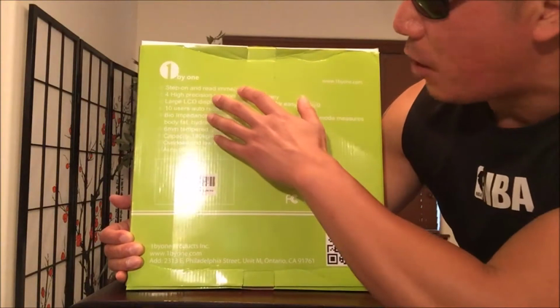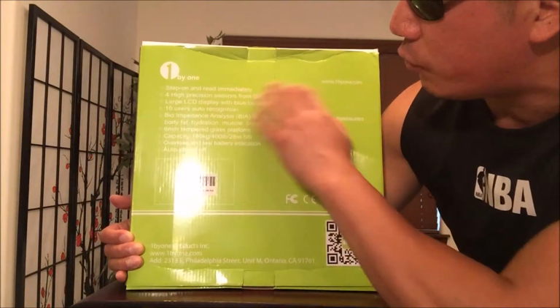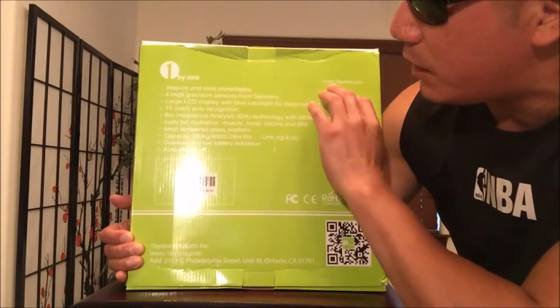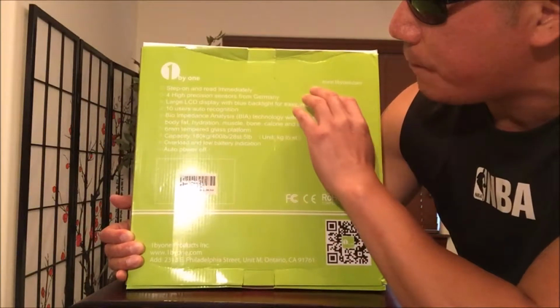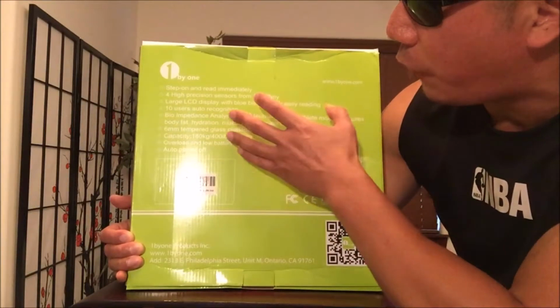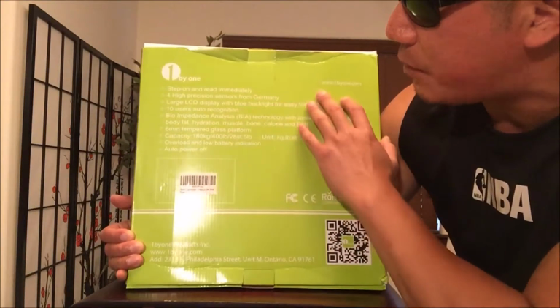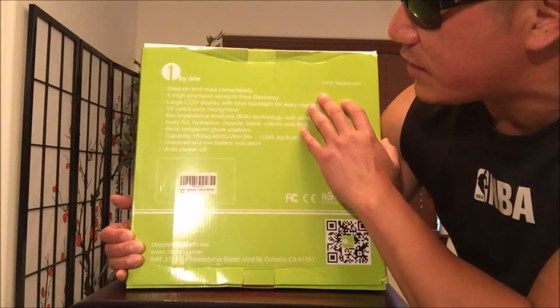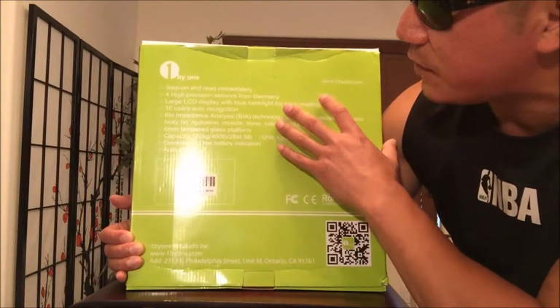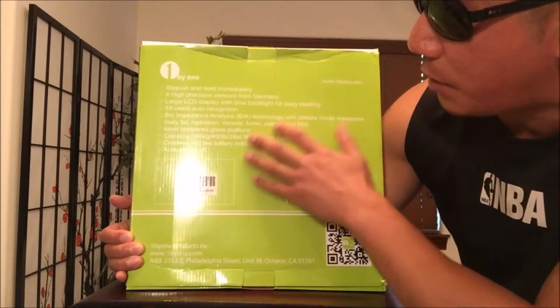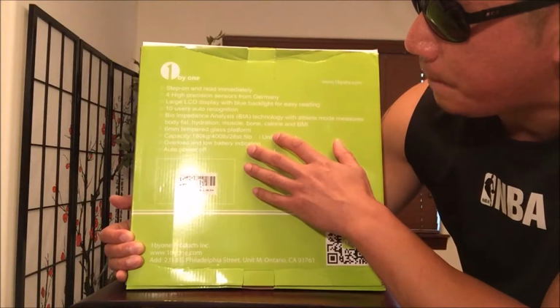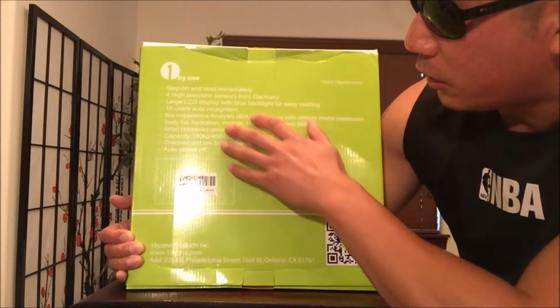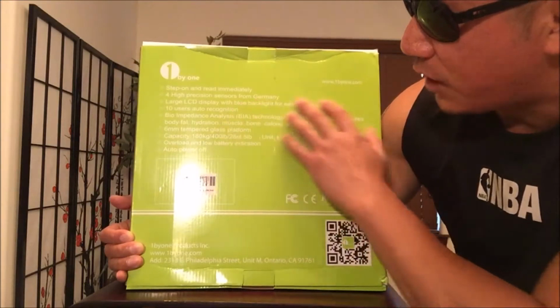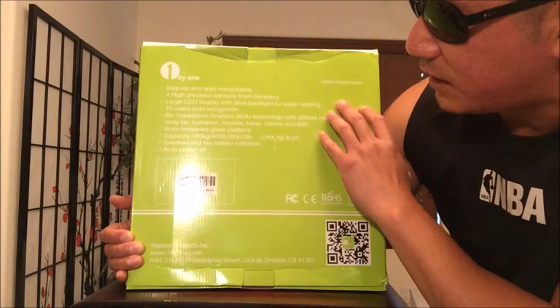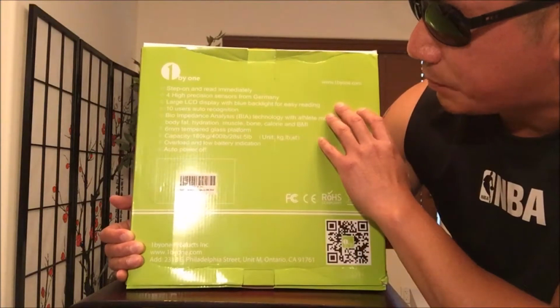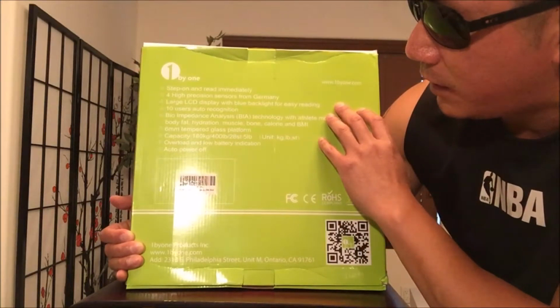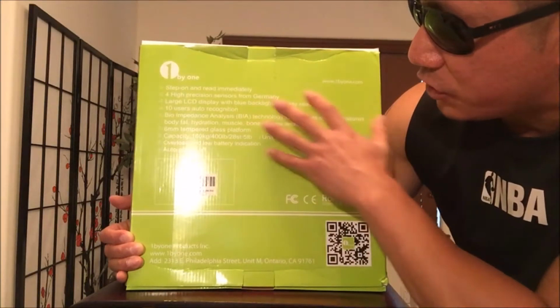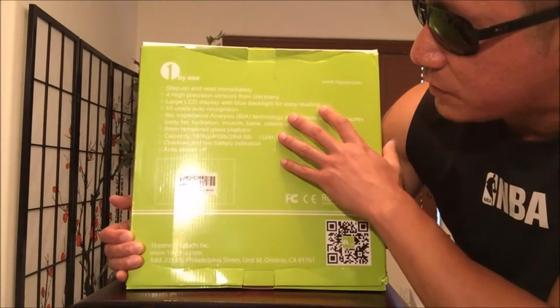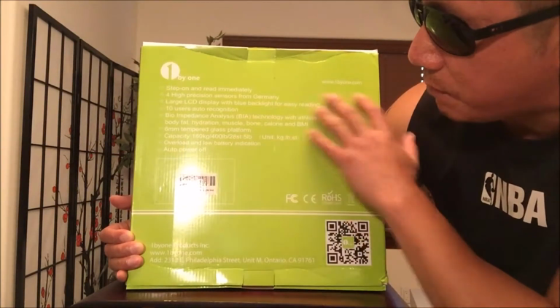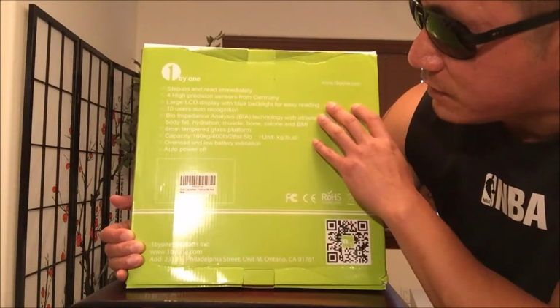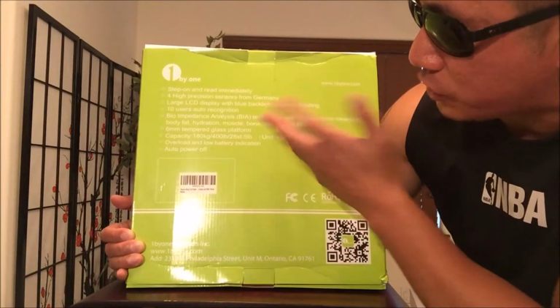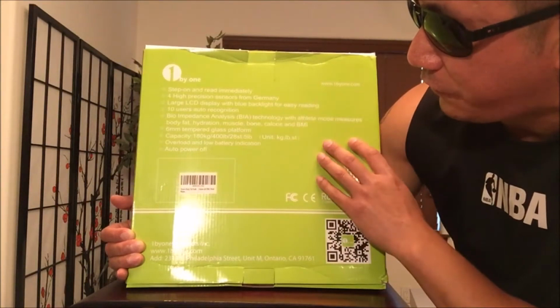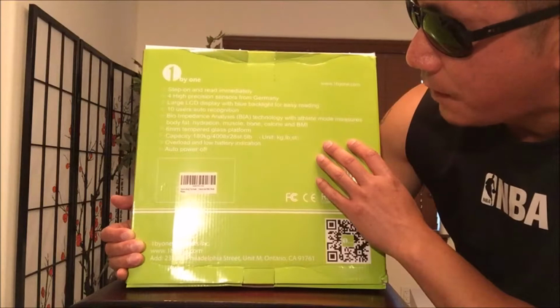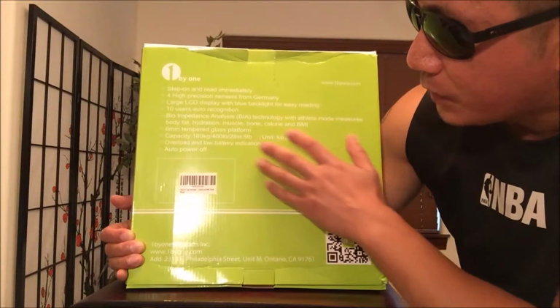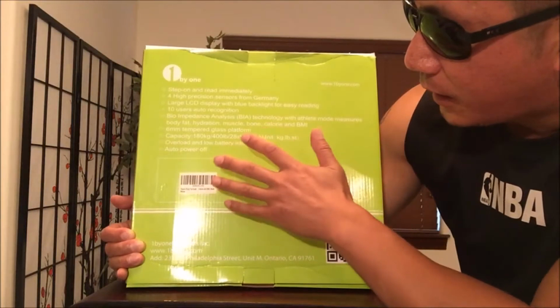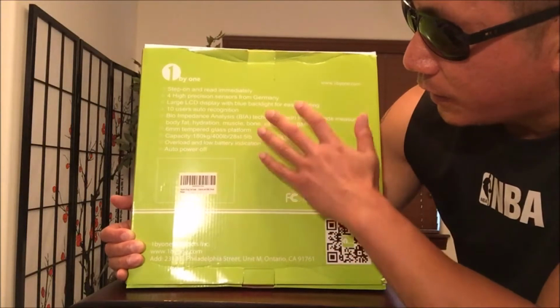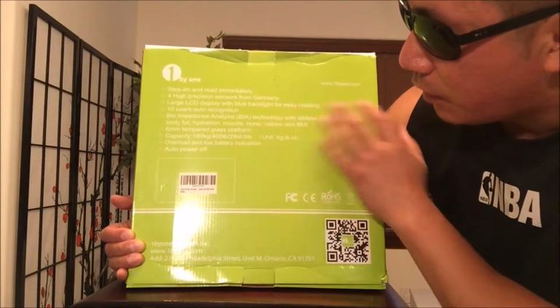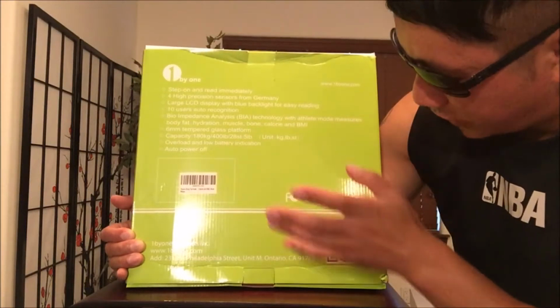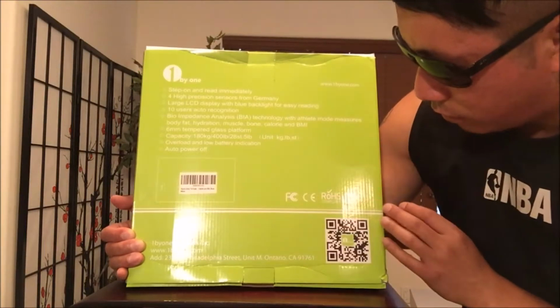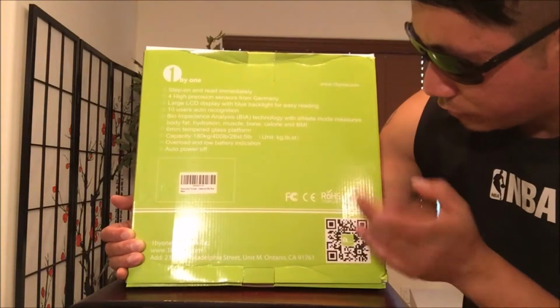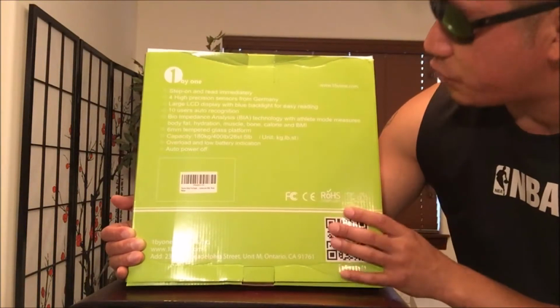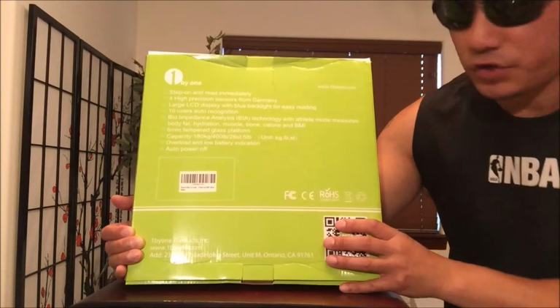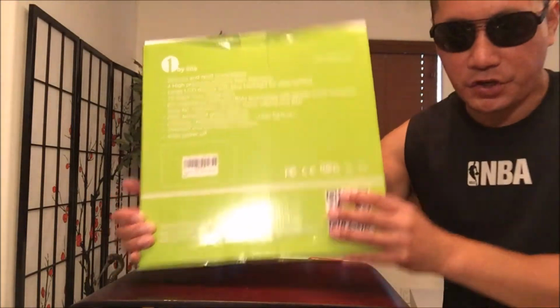Step on immediately. Four high precision sensors from Germany, large LCD display, 10 users, bioimpedance that measures body fat — and everything else you can check out online or in the description, which I will show.